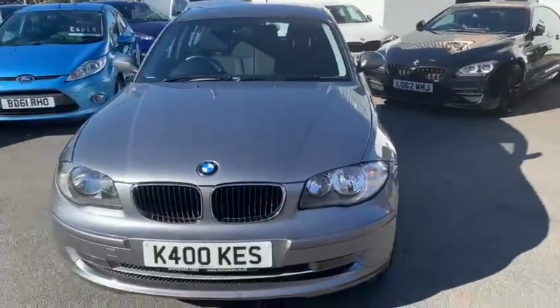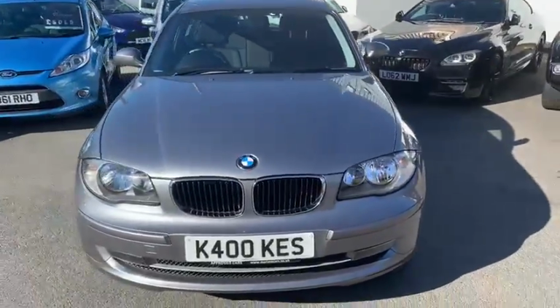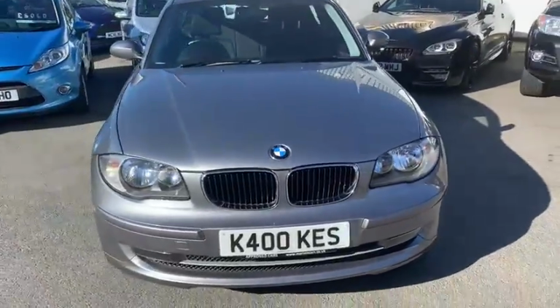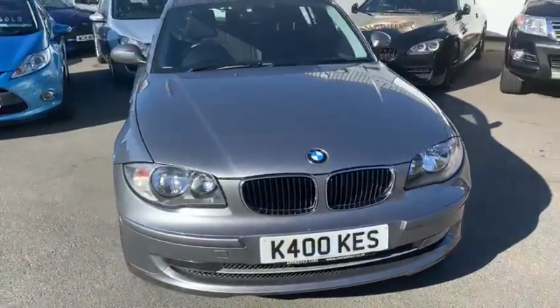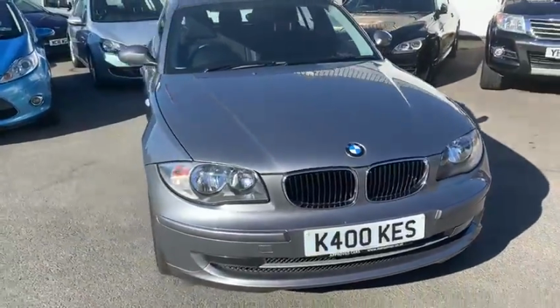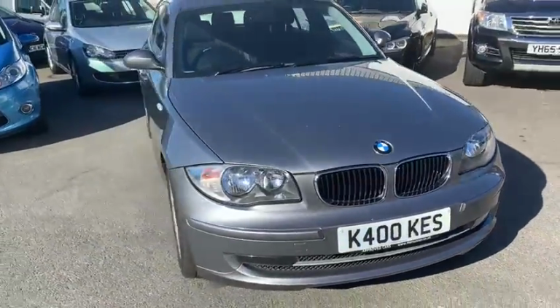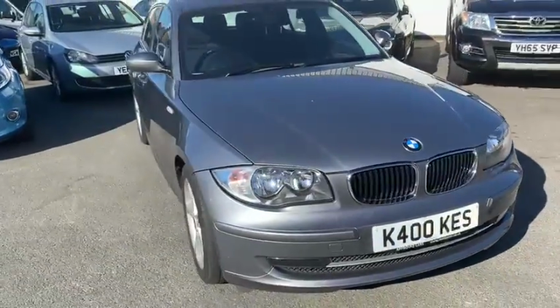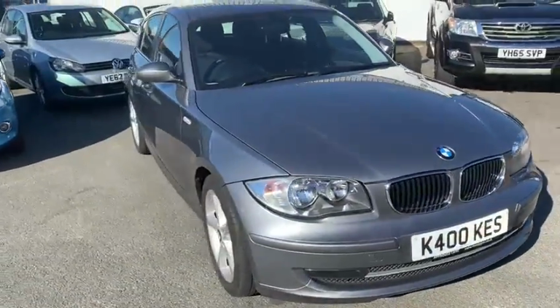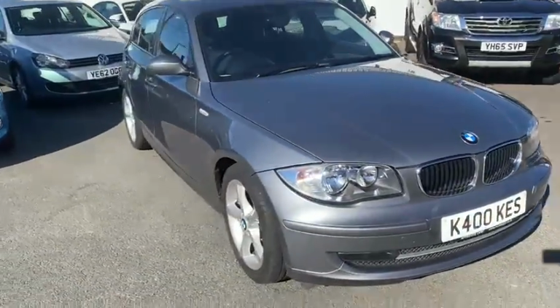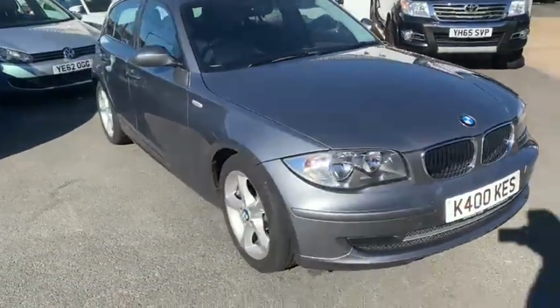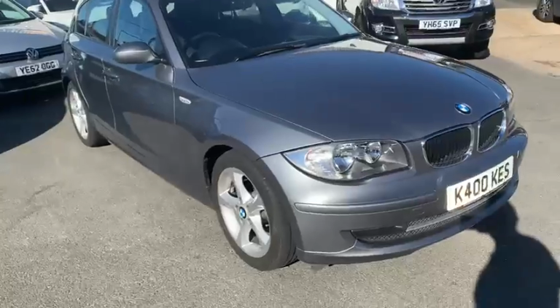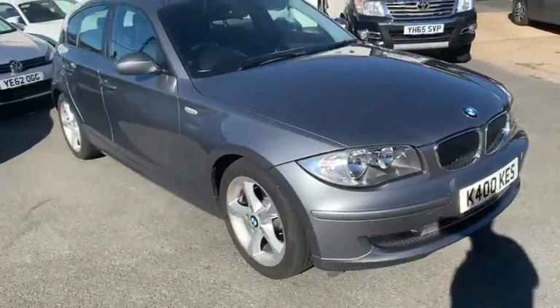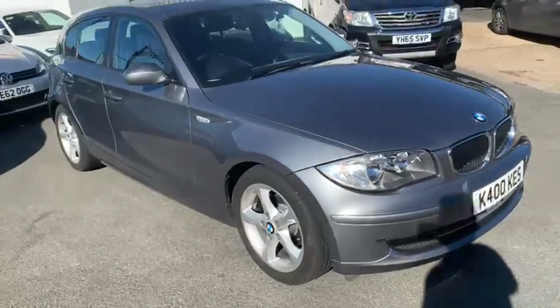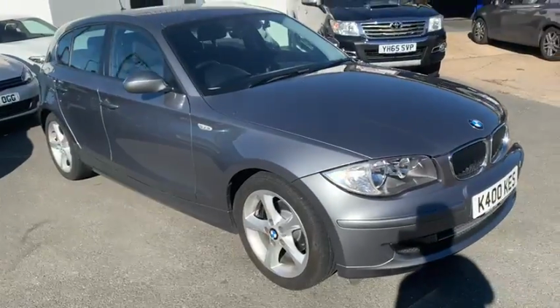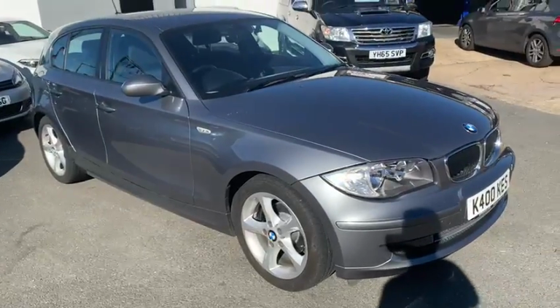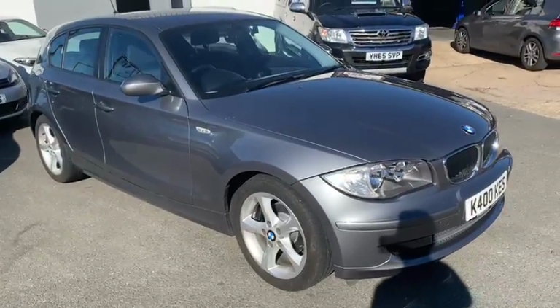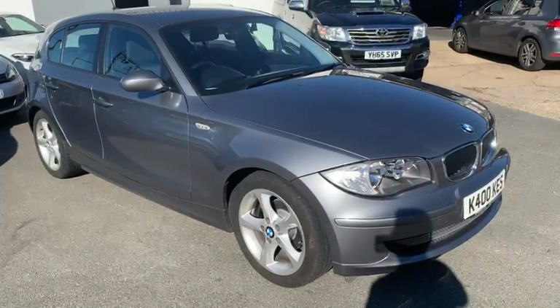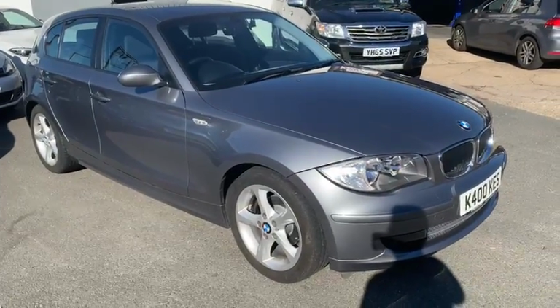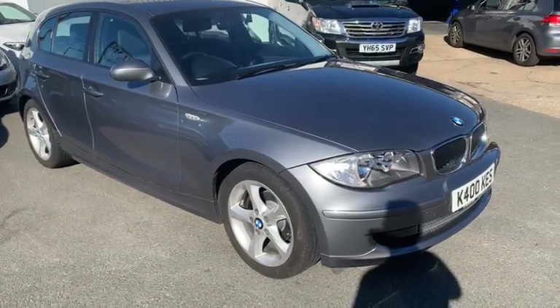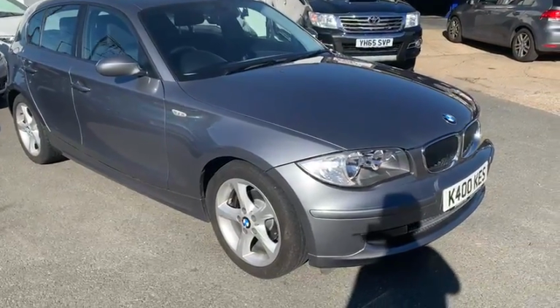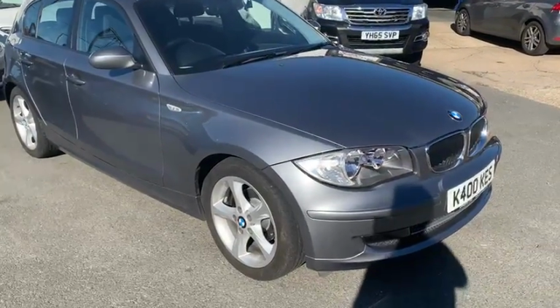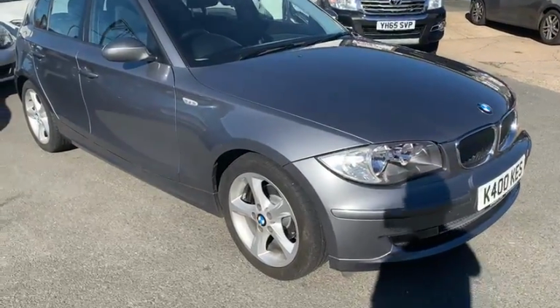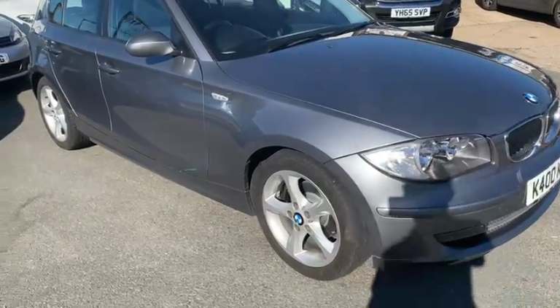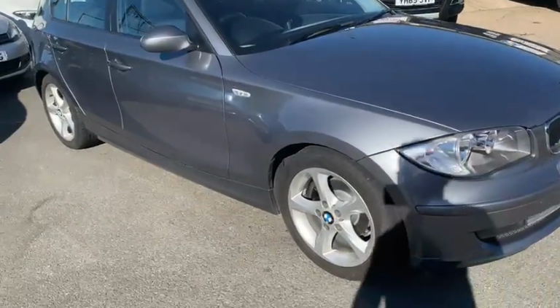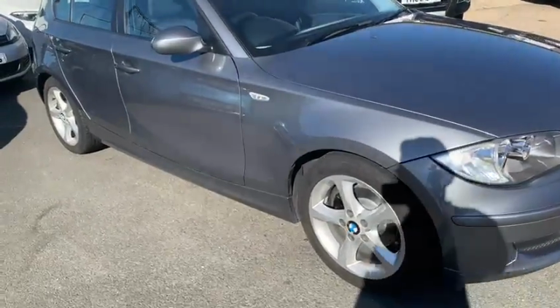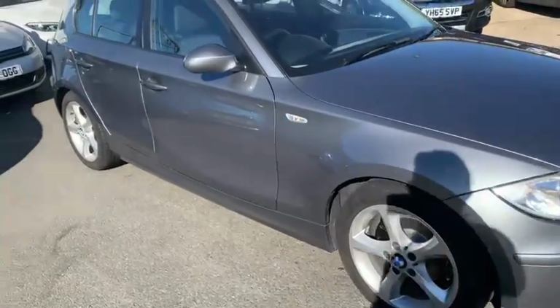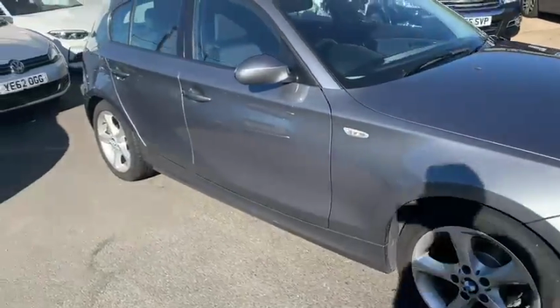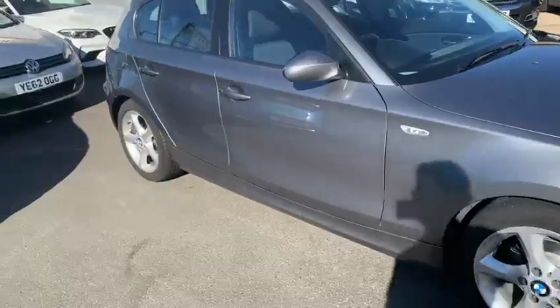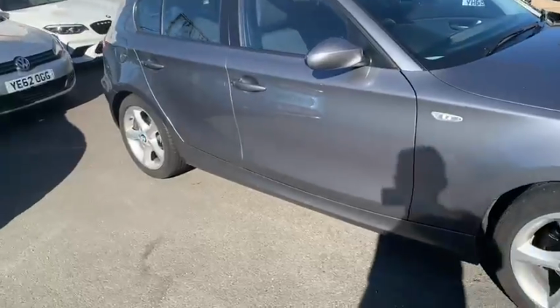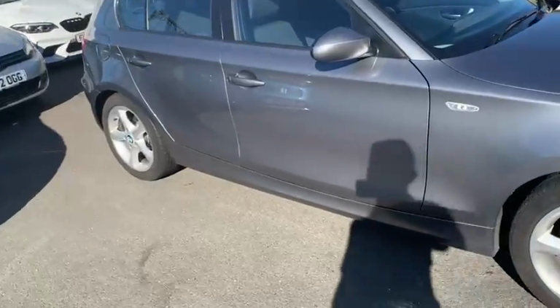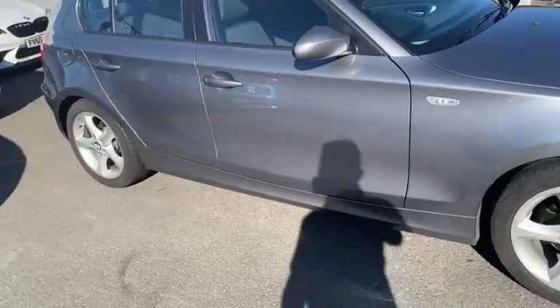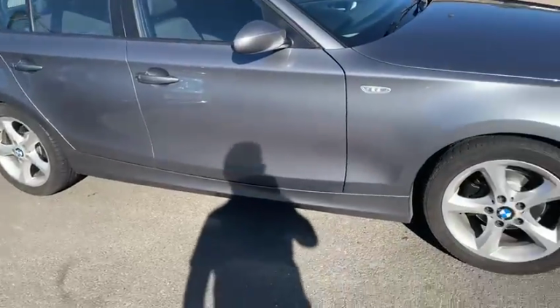Hi there, welcome to this walk-around video of our 2009 BMW 1 Series. This is just going to go around the outside of the car, go around the interior, and show you a few bits about the car.